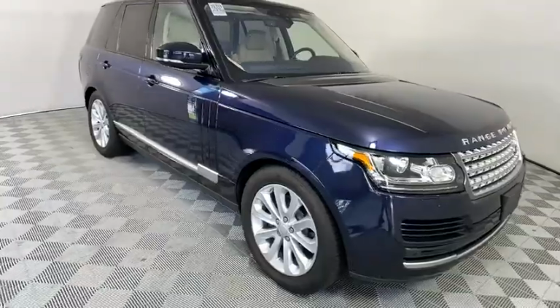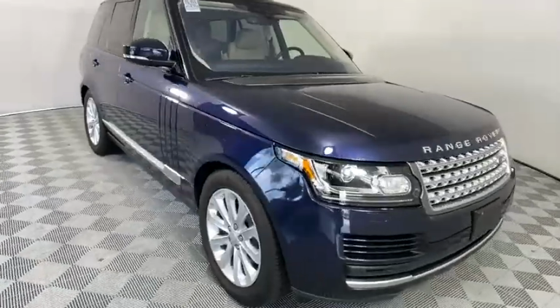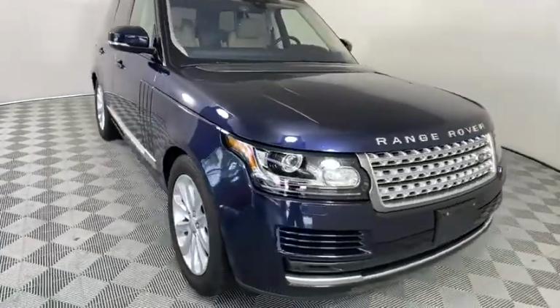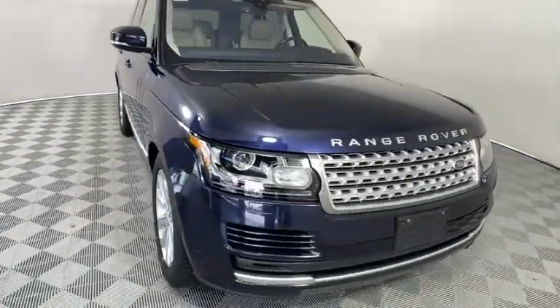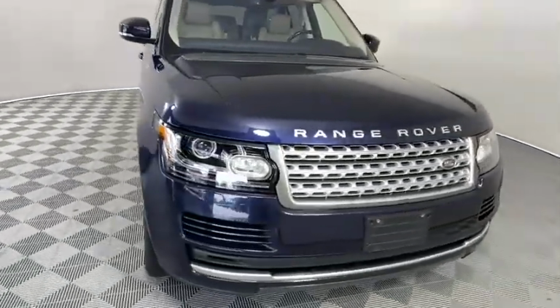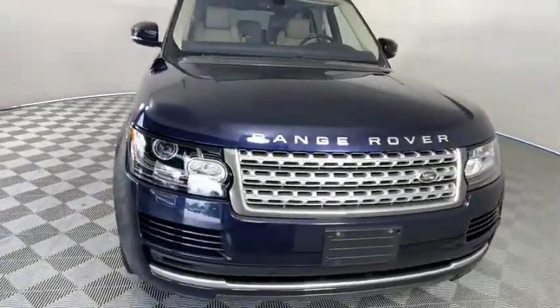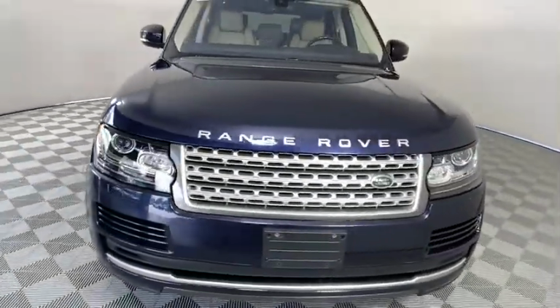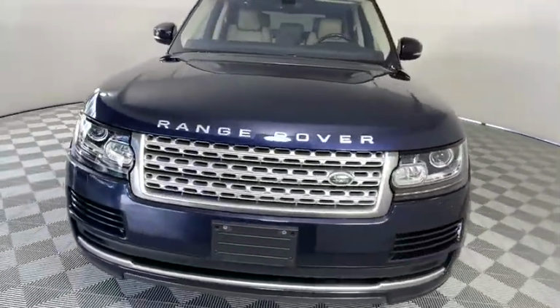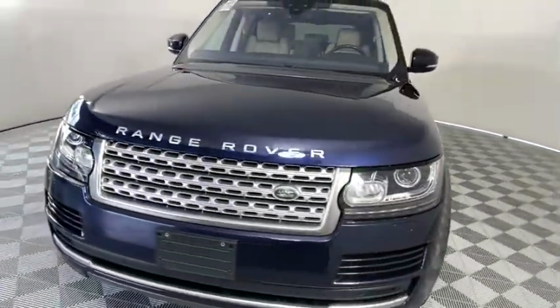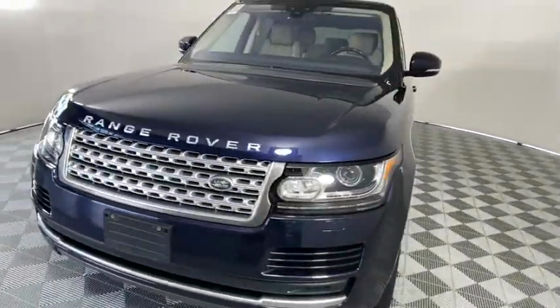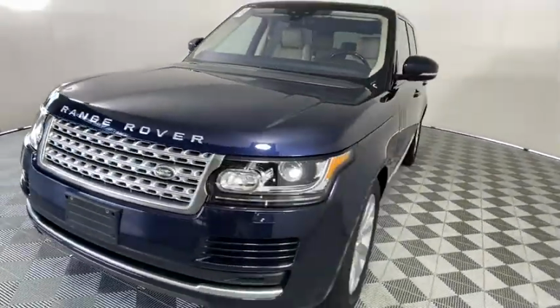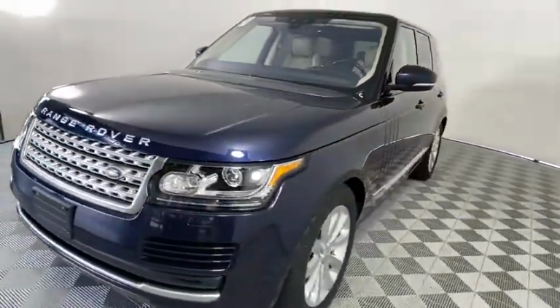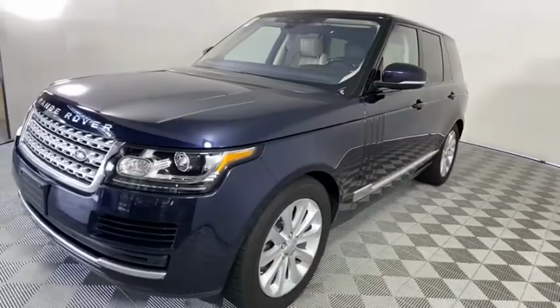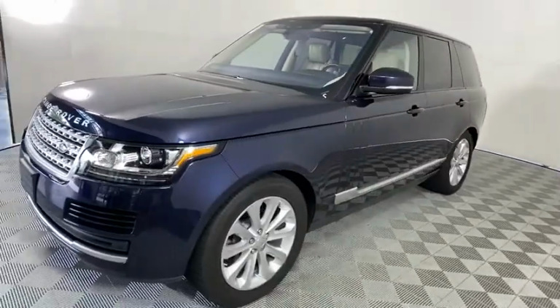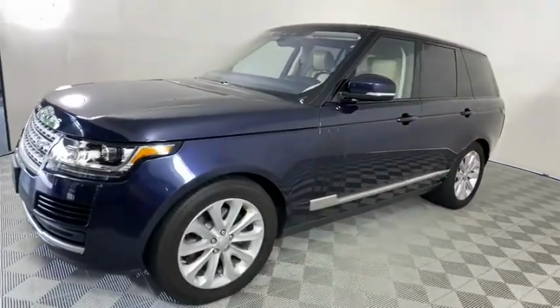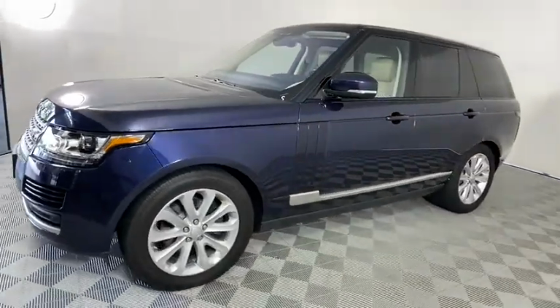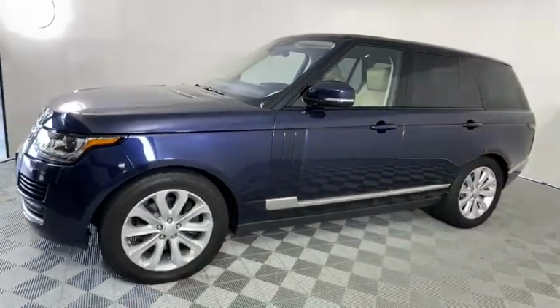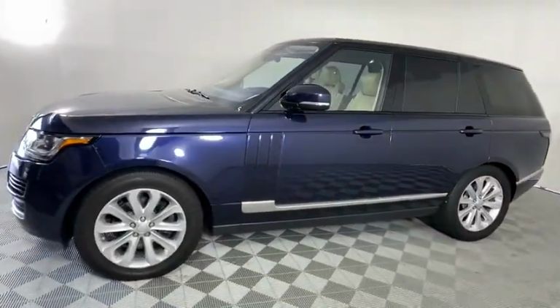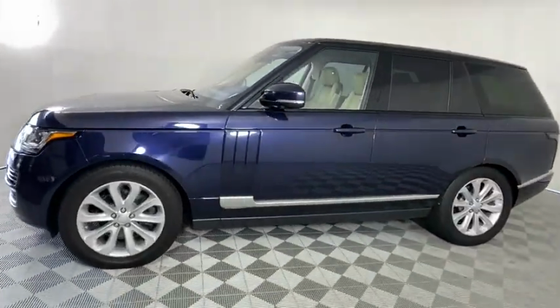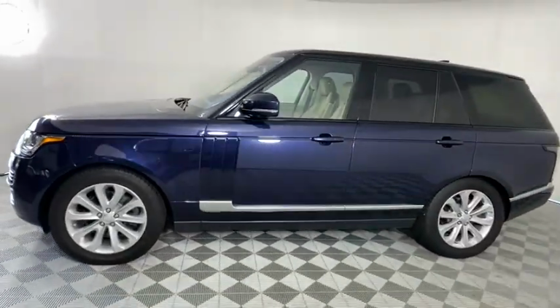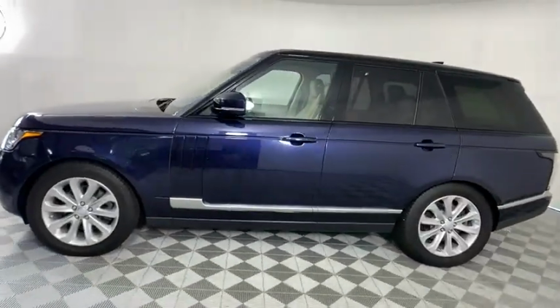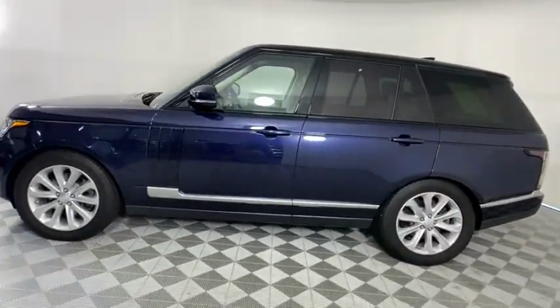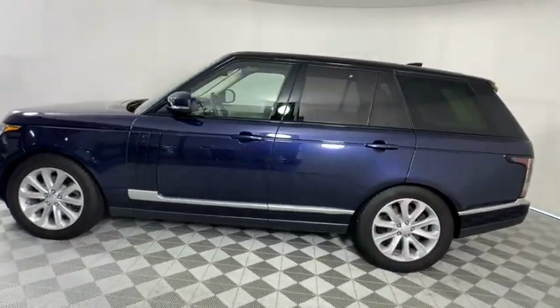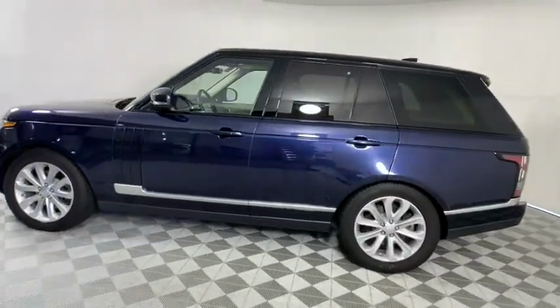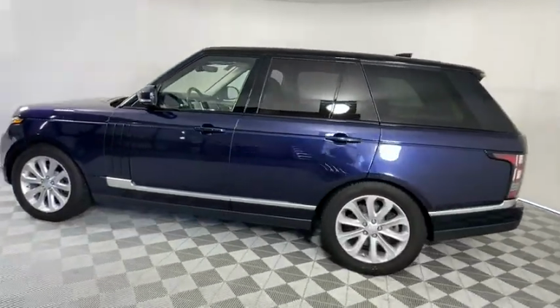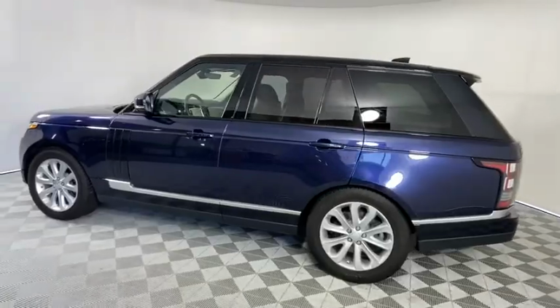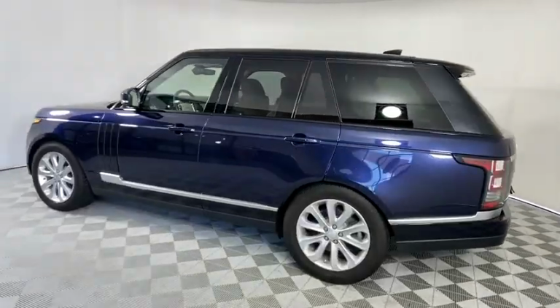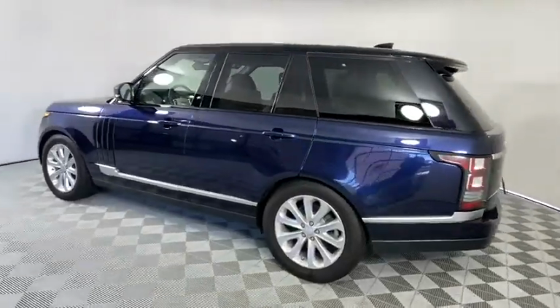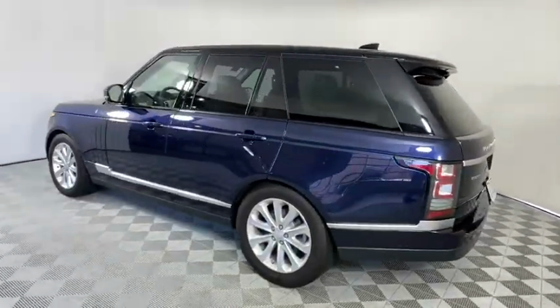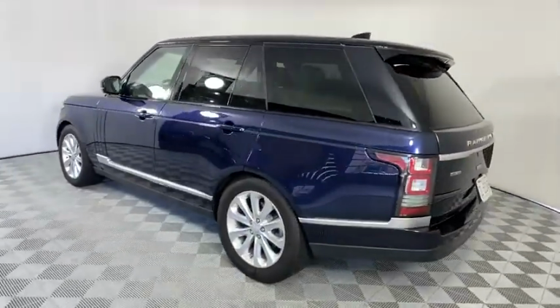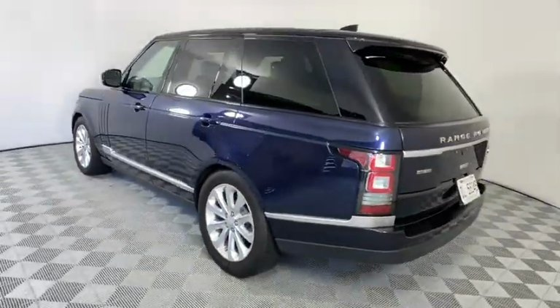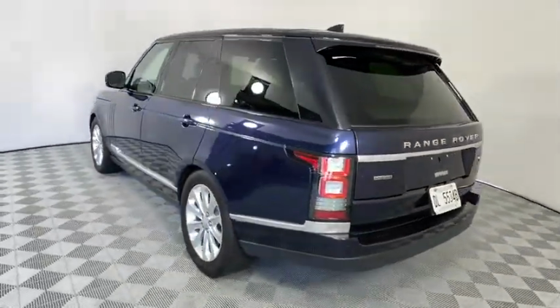Make a great choice today with the 2017 Land Rover Range Rover — the luxury that's more than a luxury. It's quite apparent throughout our Range Rover heritage. This vehicle has less than 25,000 miles.